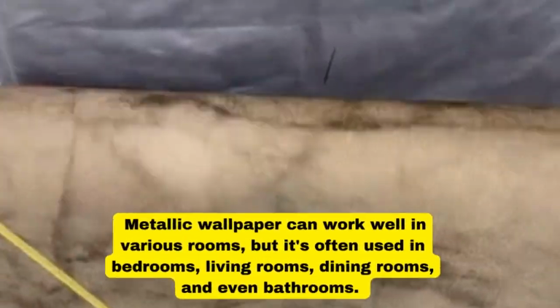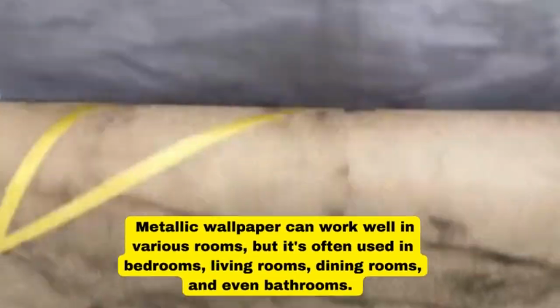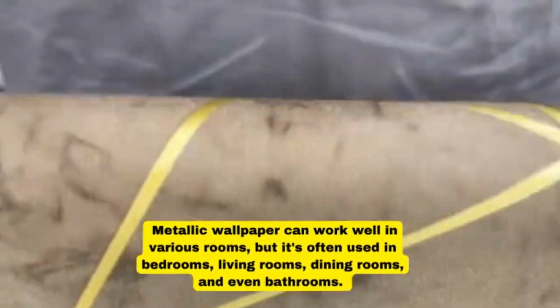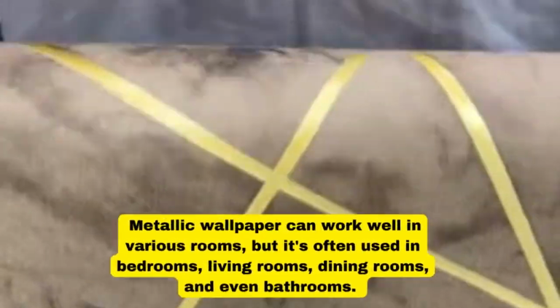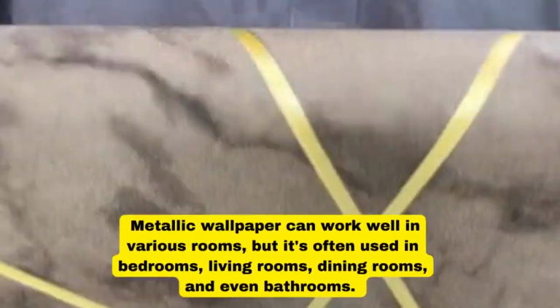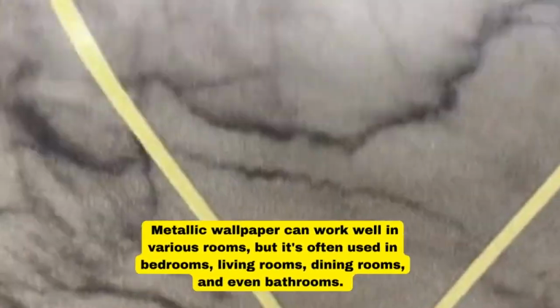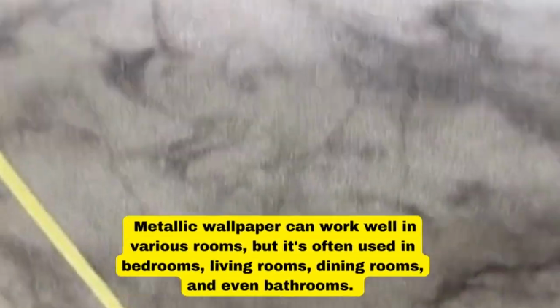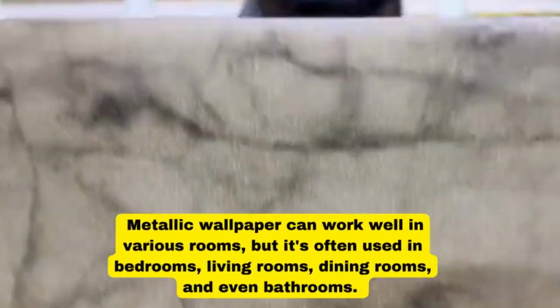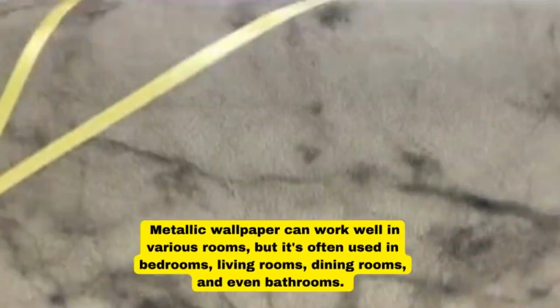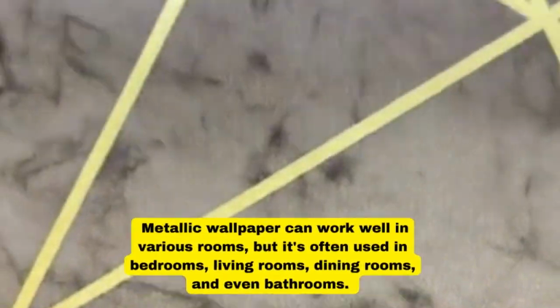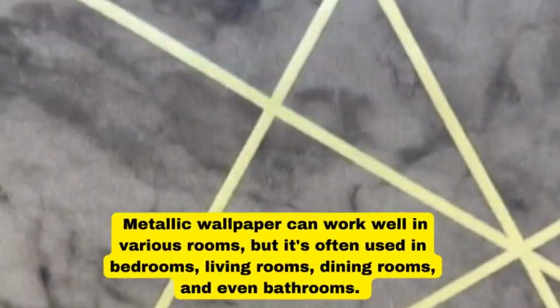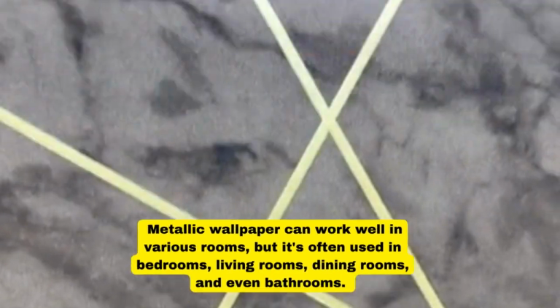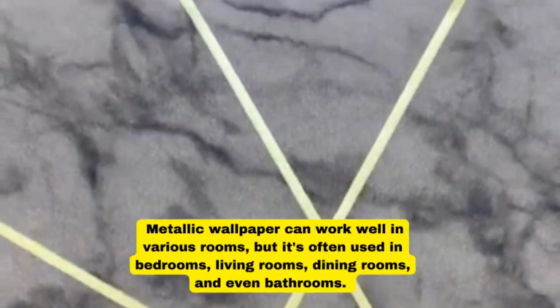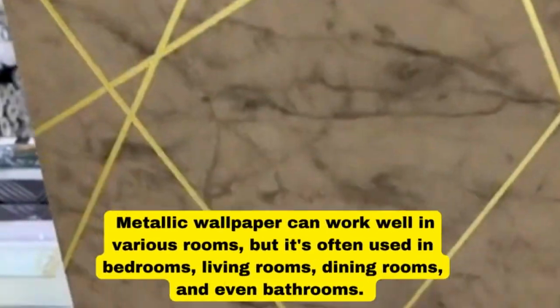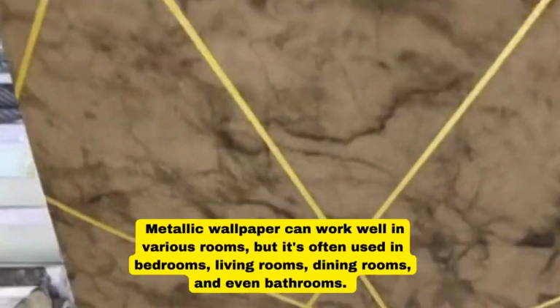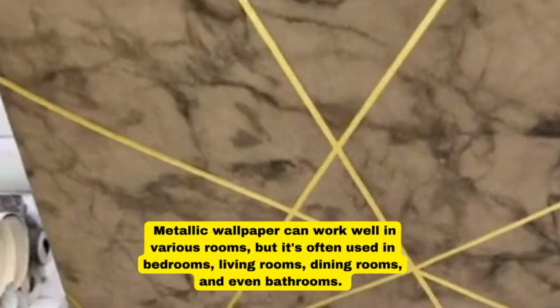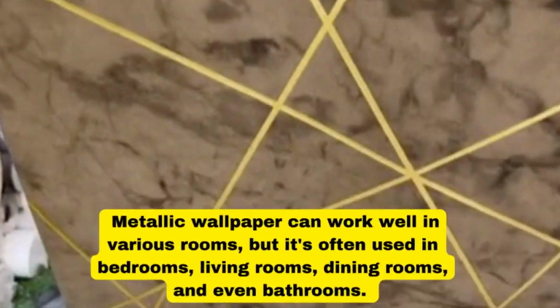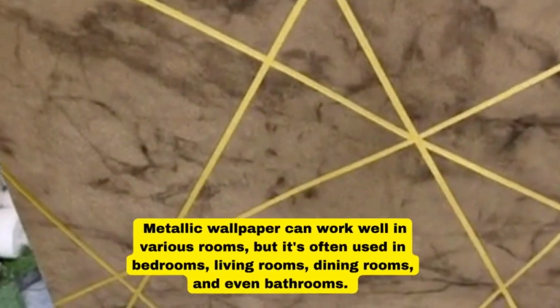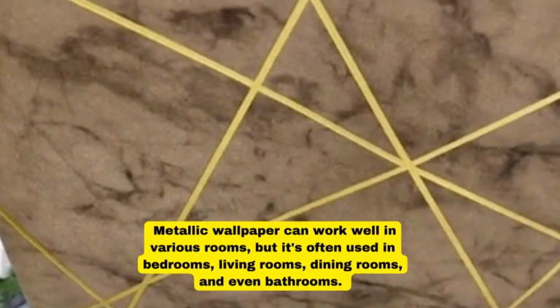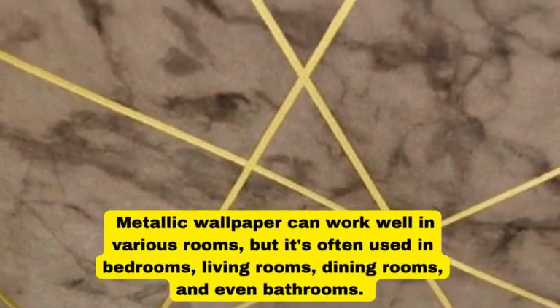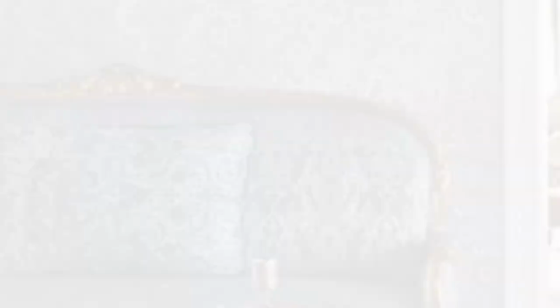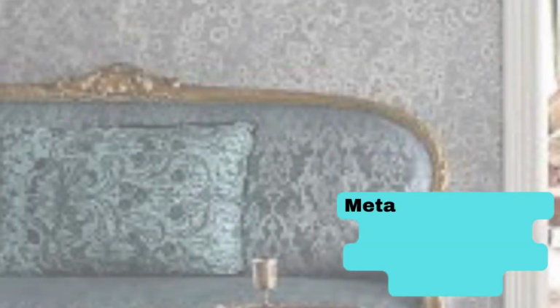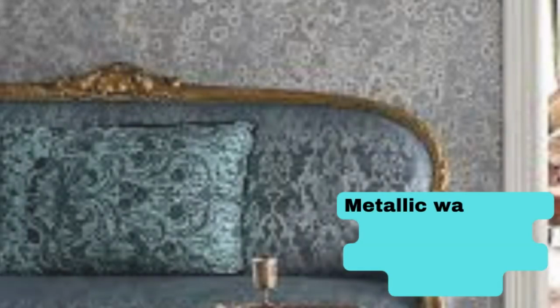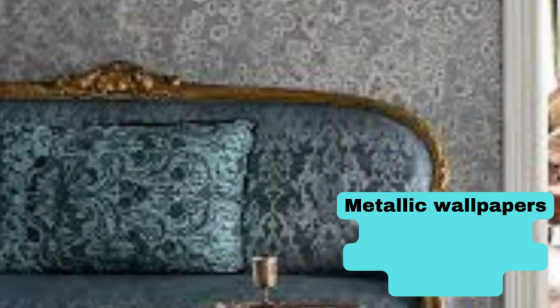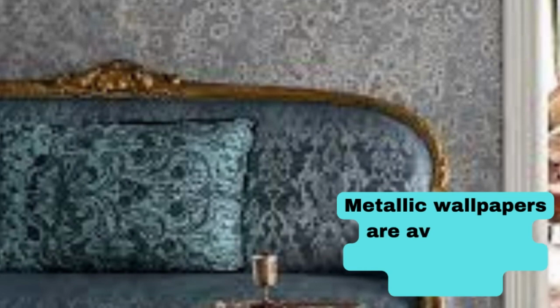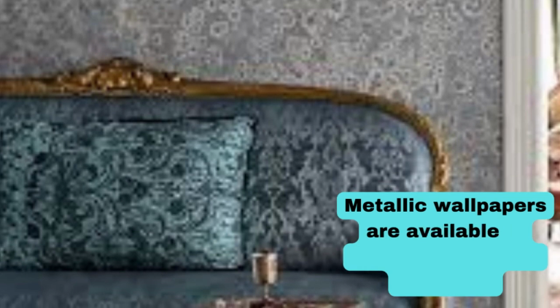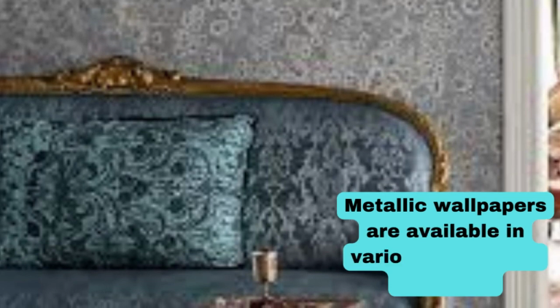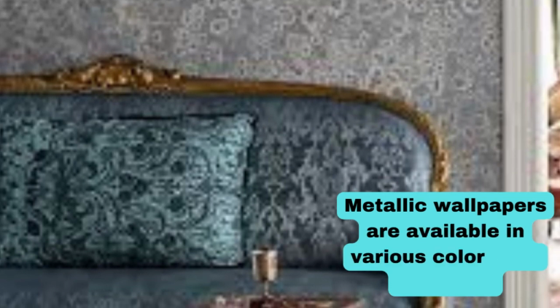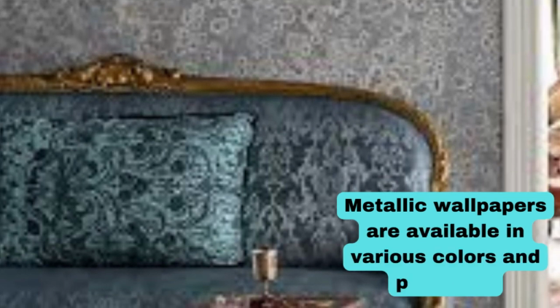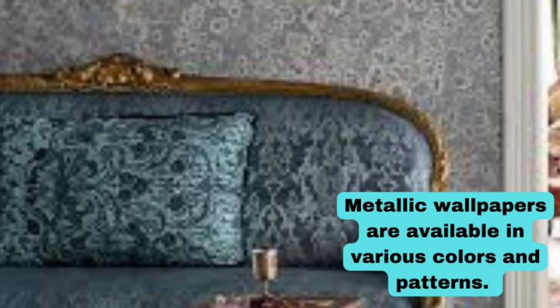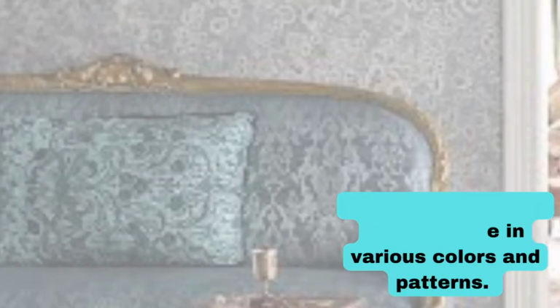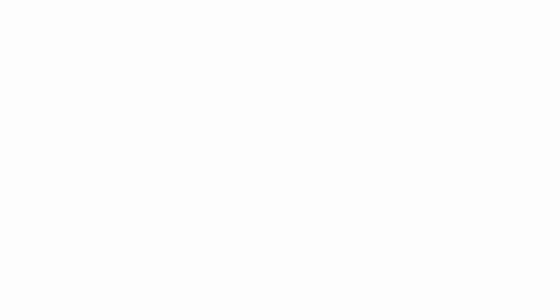Metallic wallpapers are available in various colors and patterns. A popular way to use metallic wallpaper is to create an accent wall — covering just one wall can make a strong visual impact without overwhelming the room.